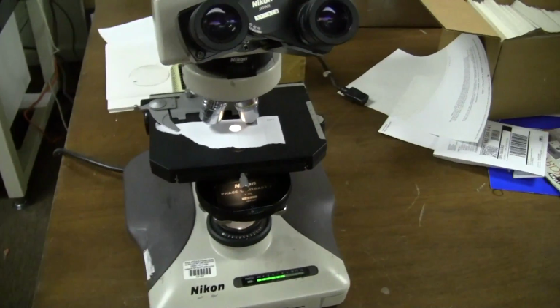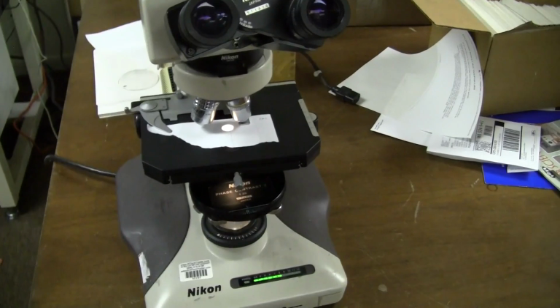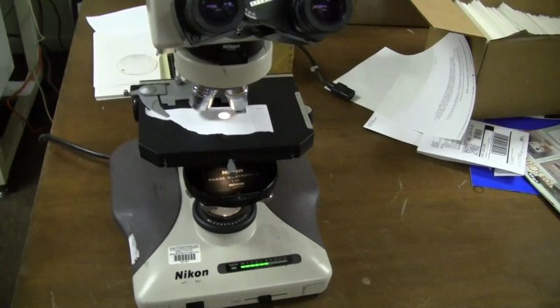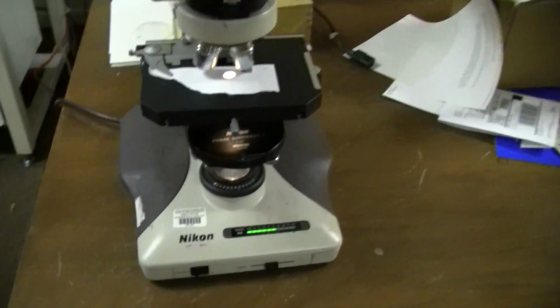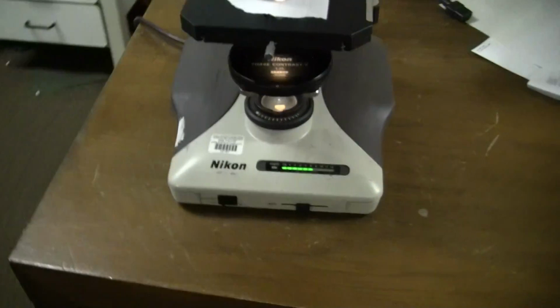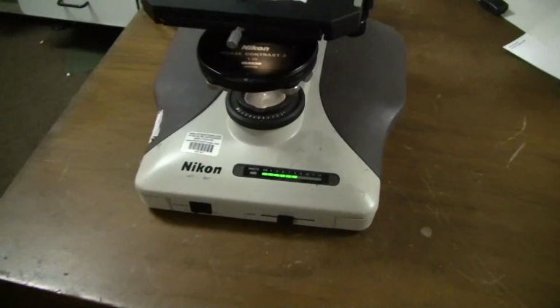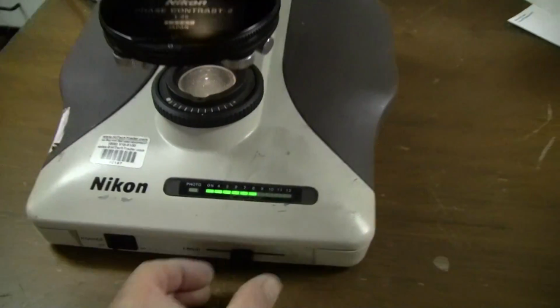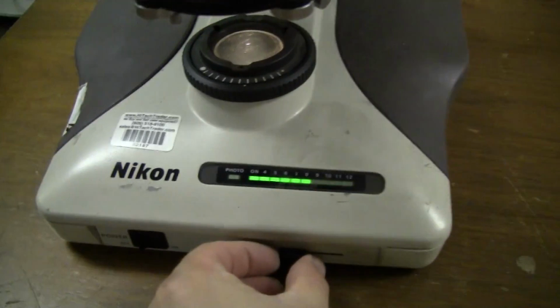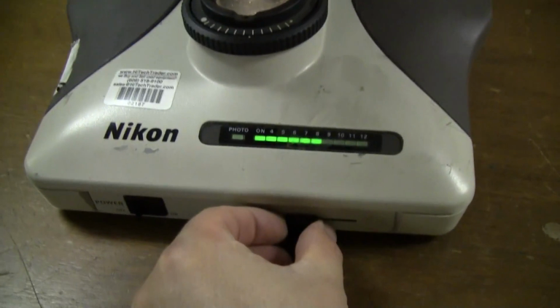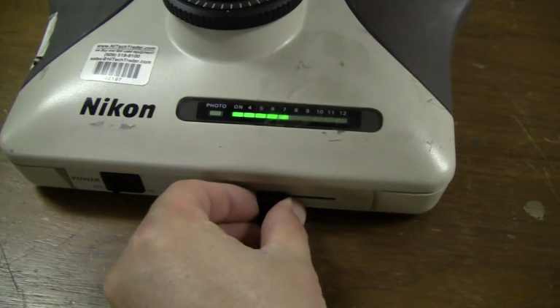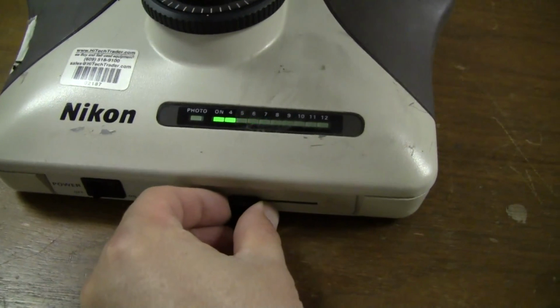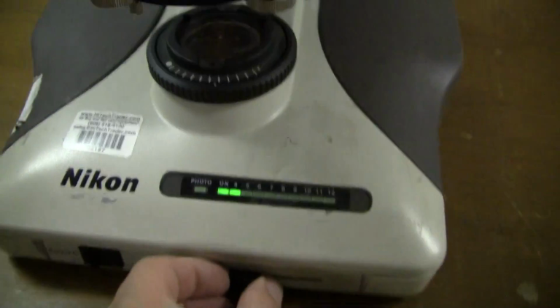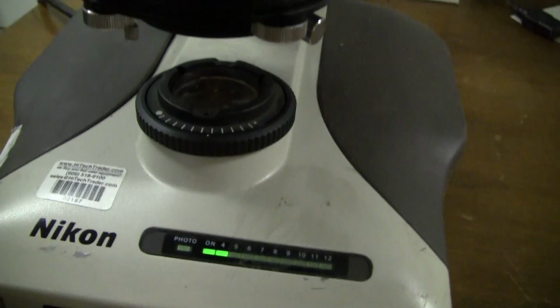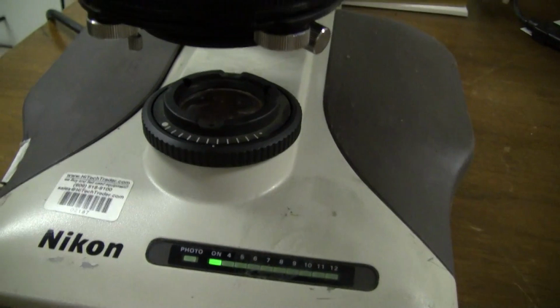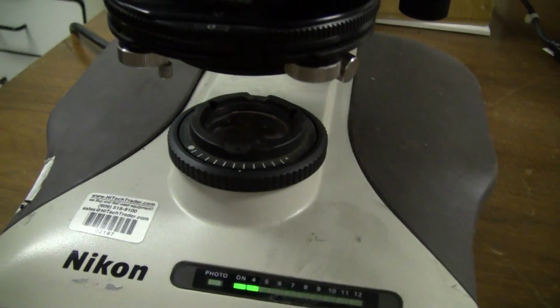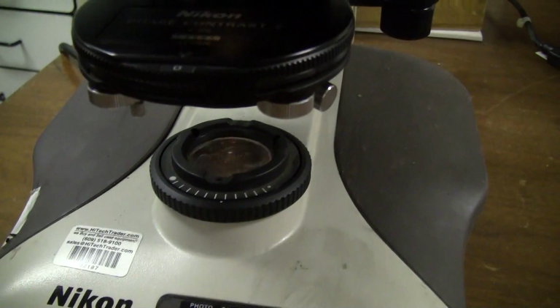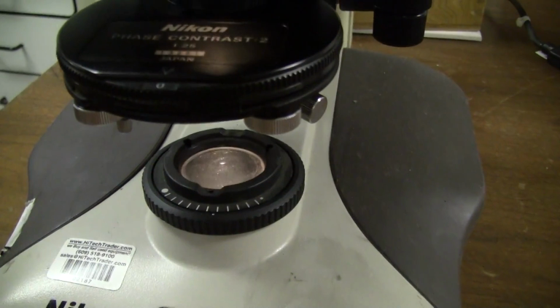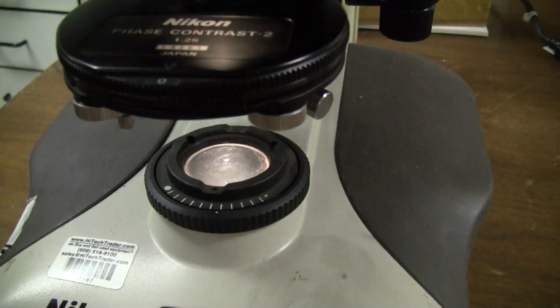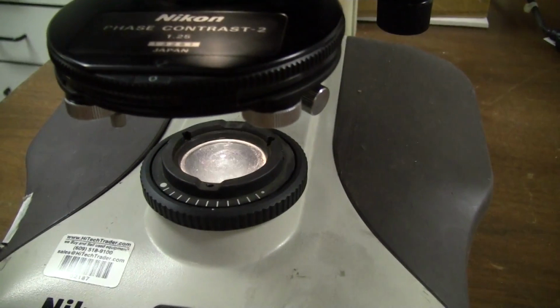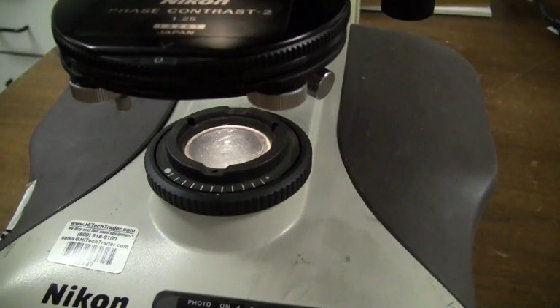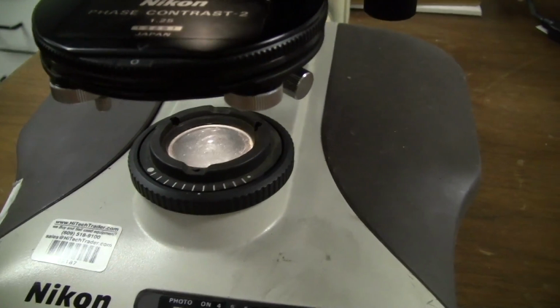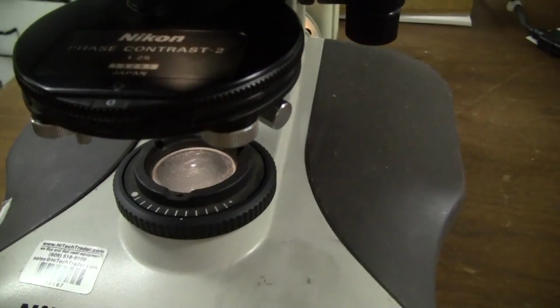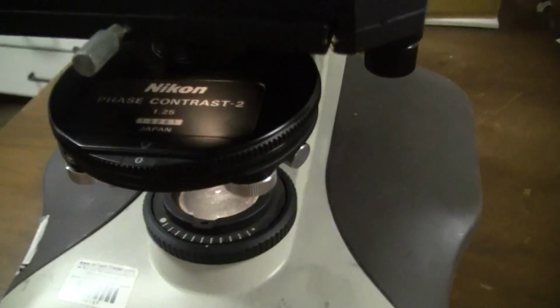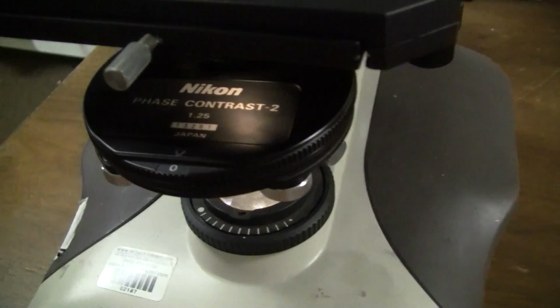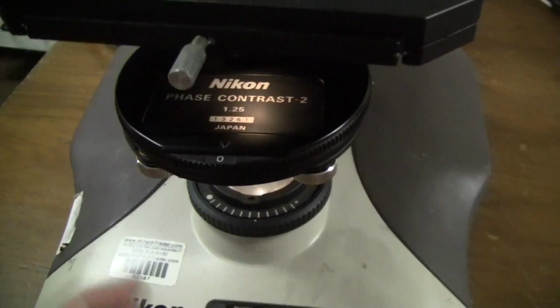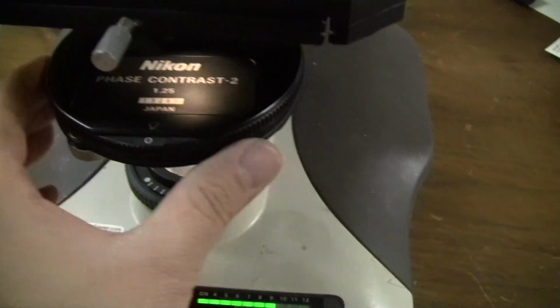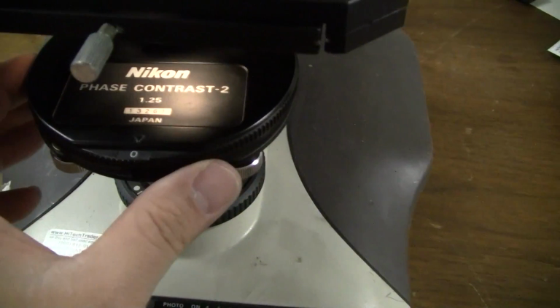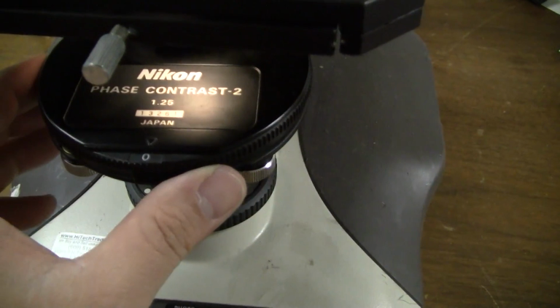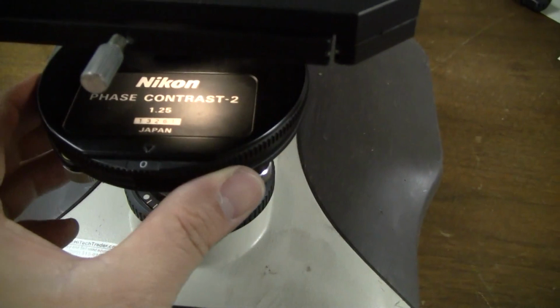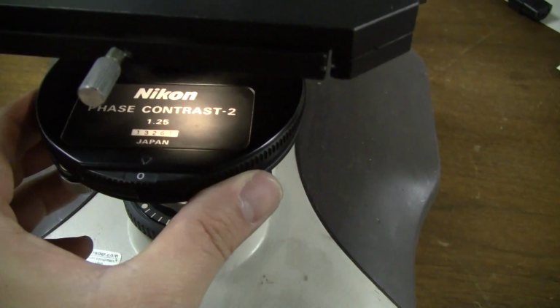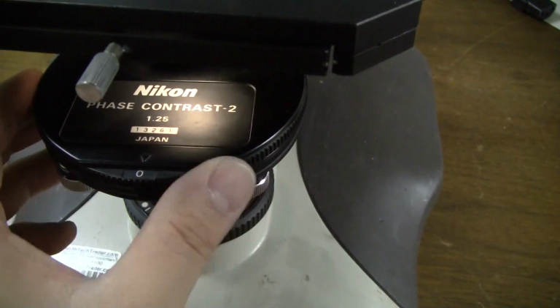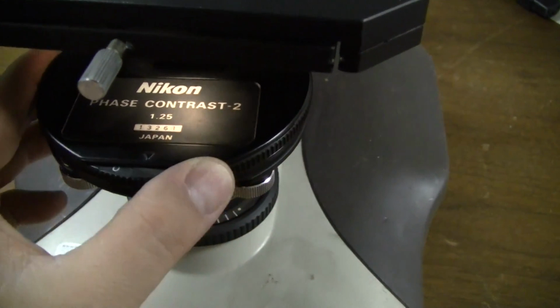This particular microscope has illumination — a variable illumination that powers the lamp. It's got a phase contrast adjustment where you can adjust the phase contrast.